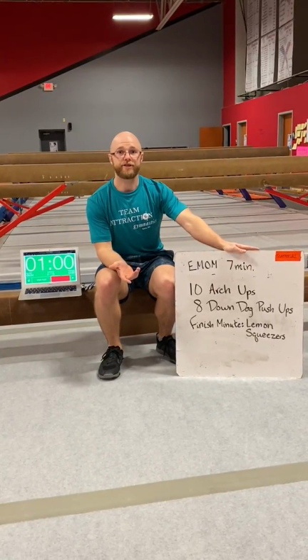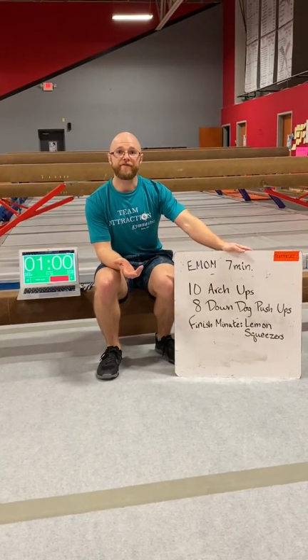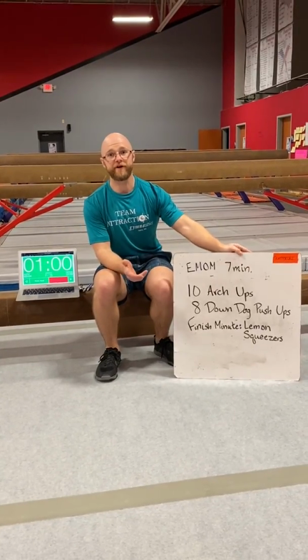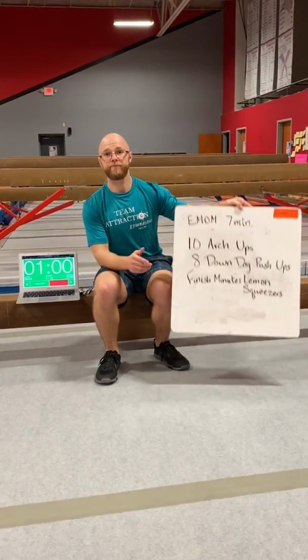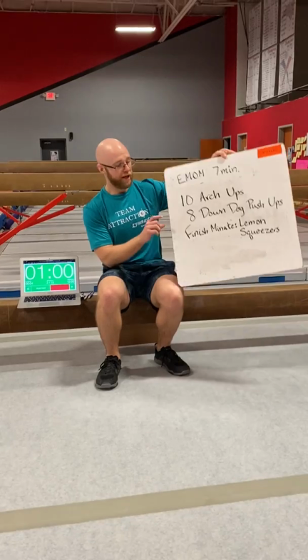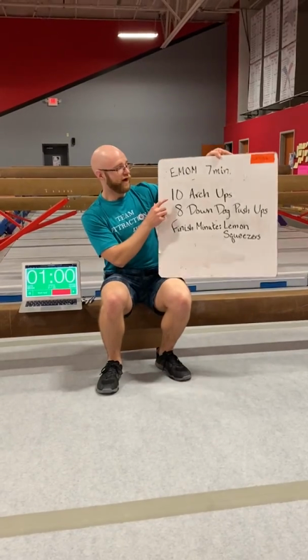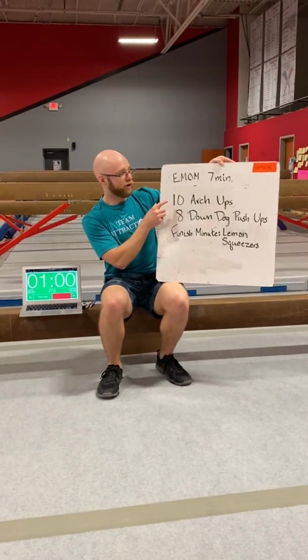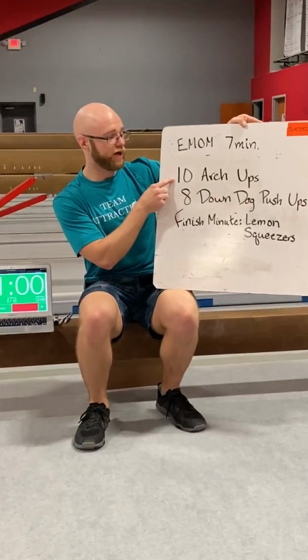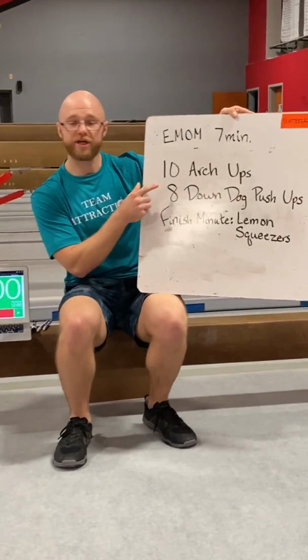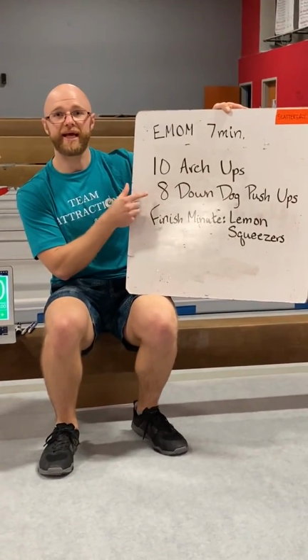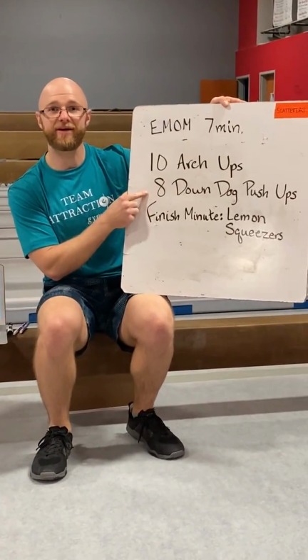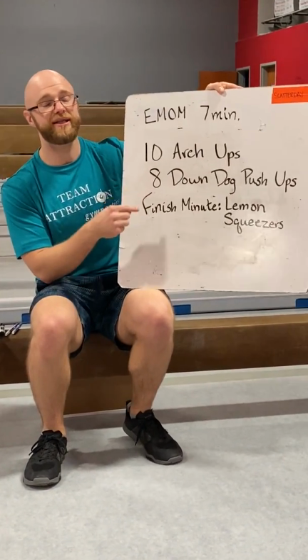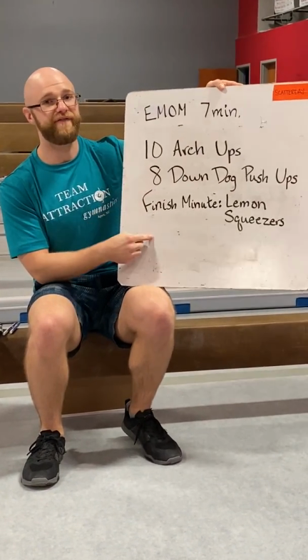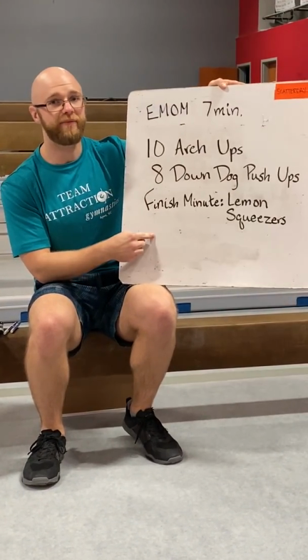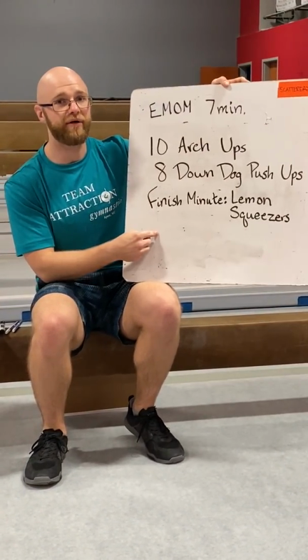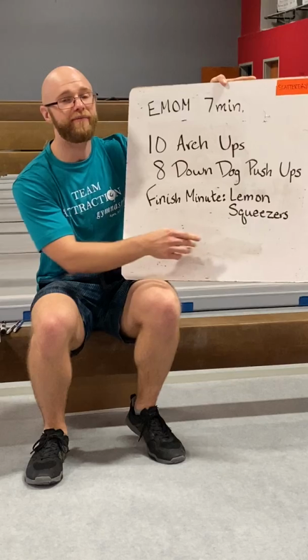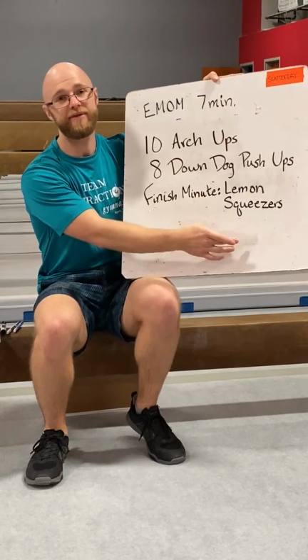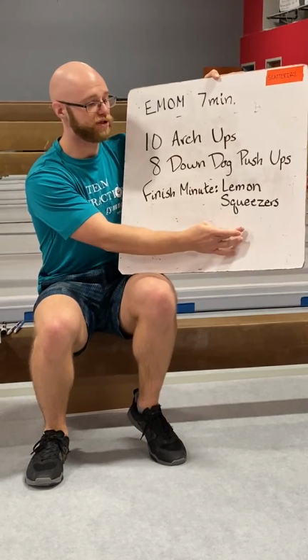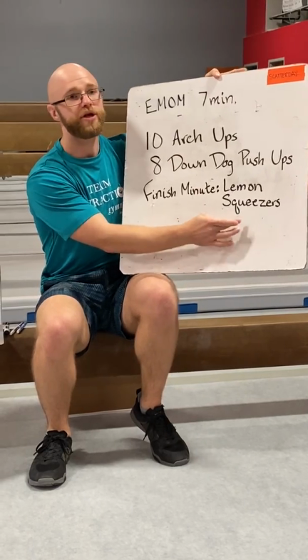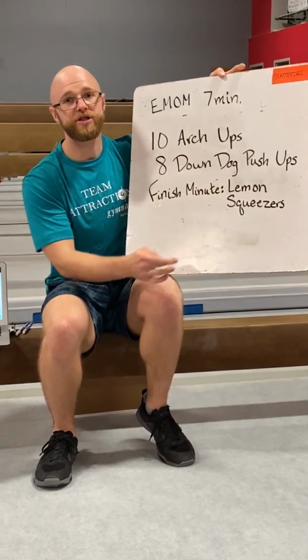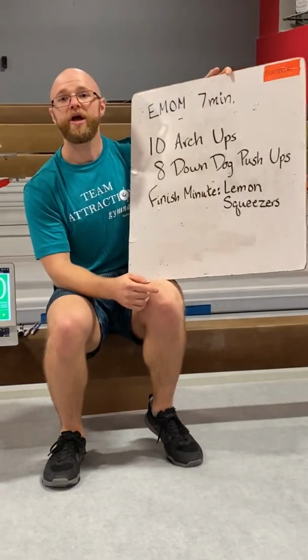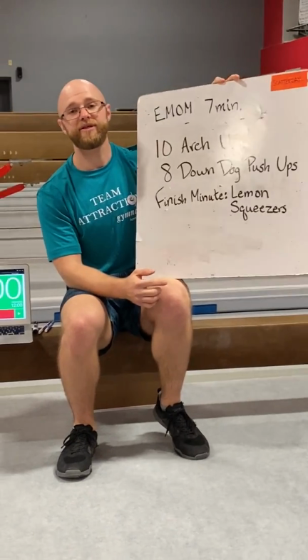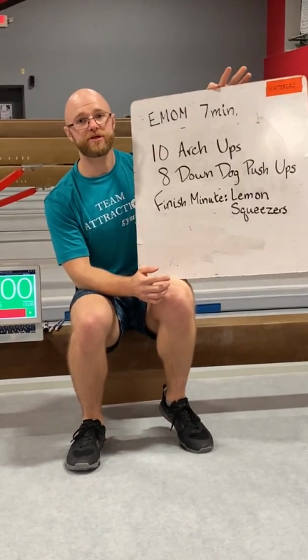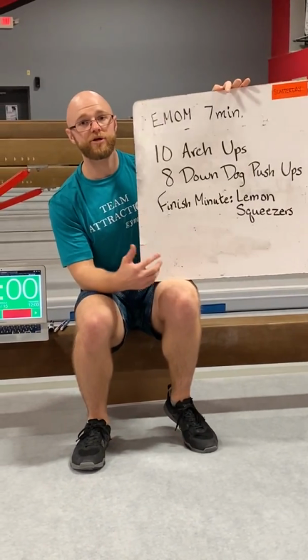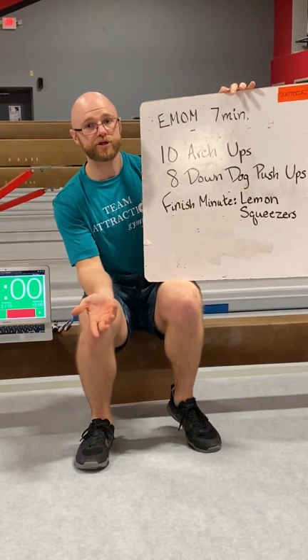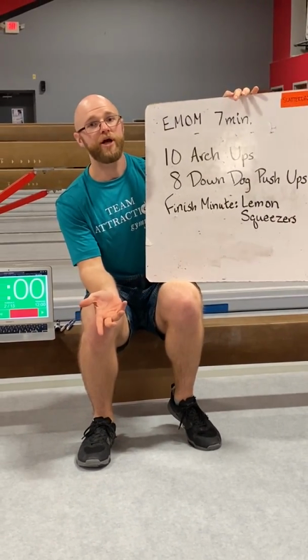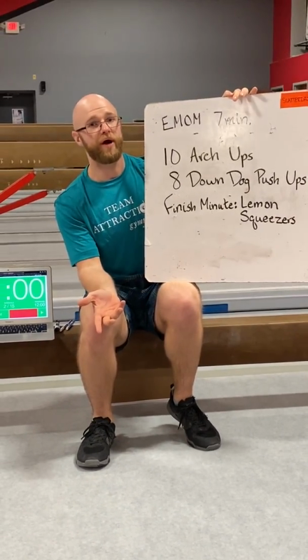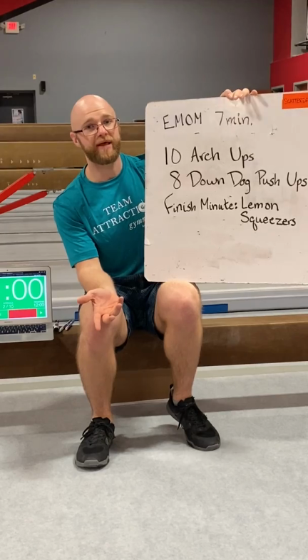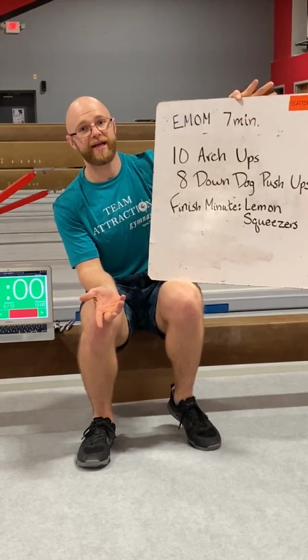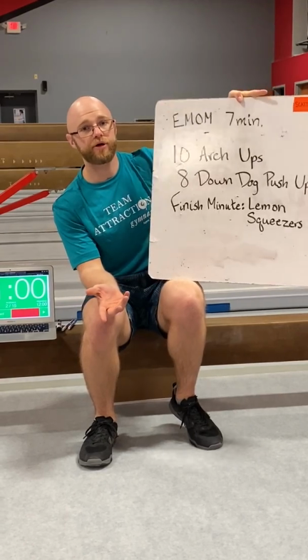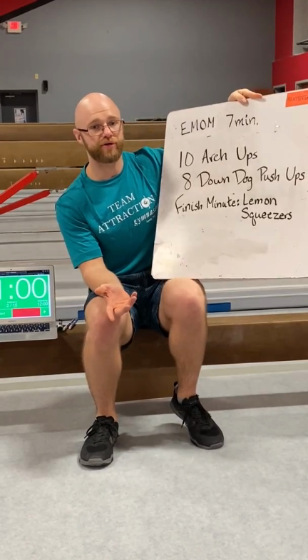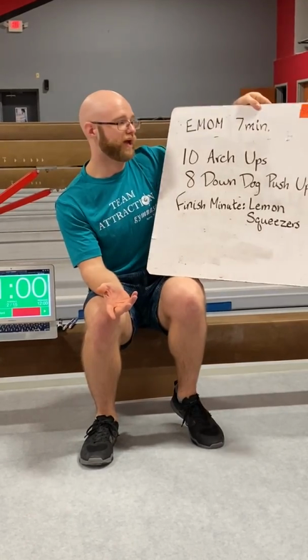To start off your first minute, you have to do 10 arch-ups, 8 down-dogs, and then you're going to finish the minute counting how many lemon squeezers you can do. Your lemon squeezers are going to be your total score, so you want to keep that in mind as you're going through this workout.